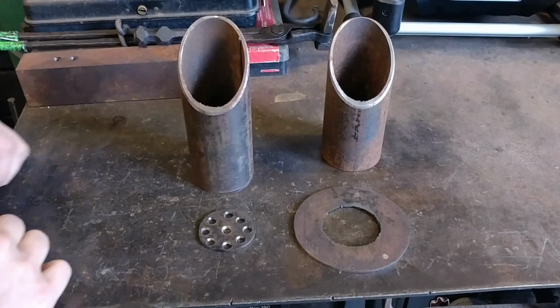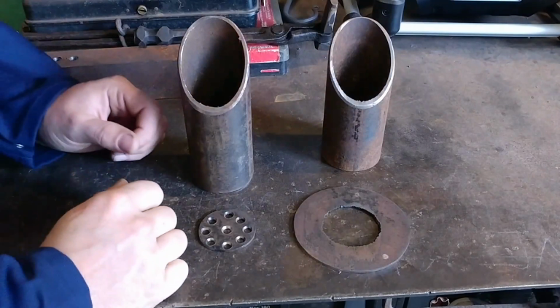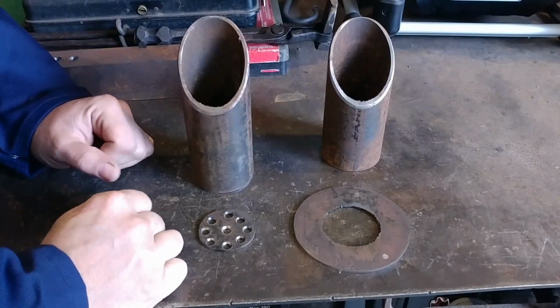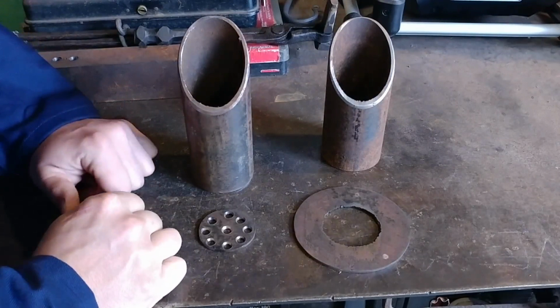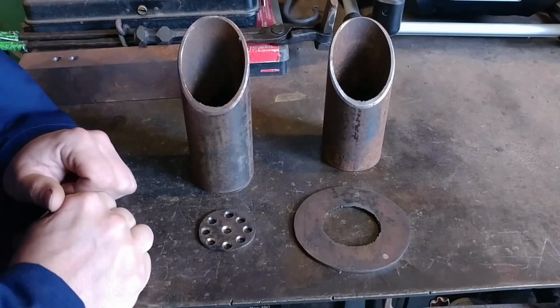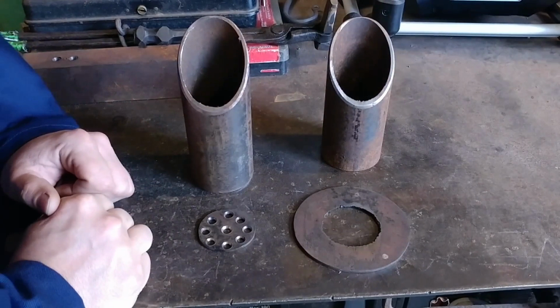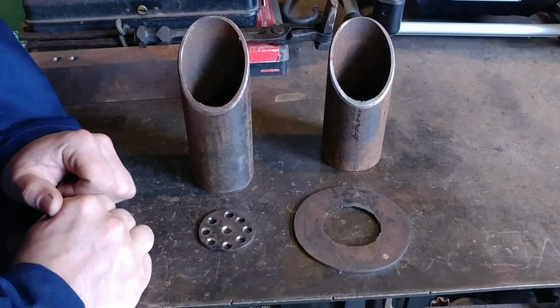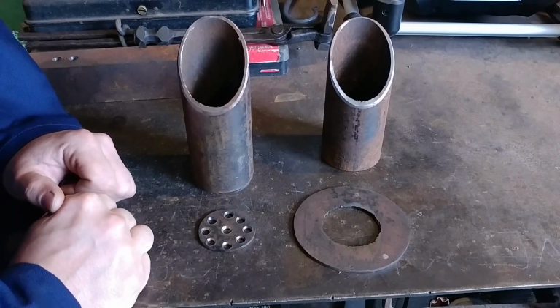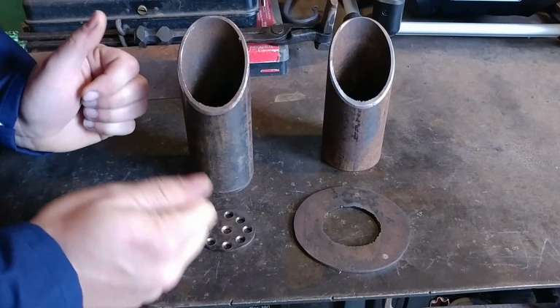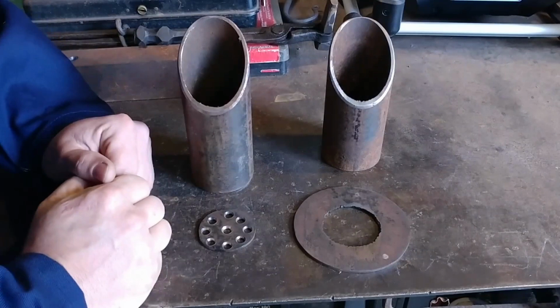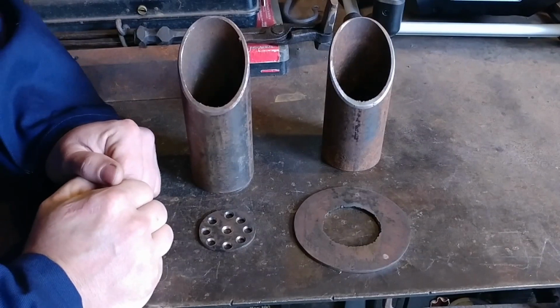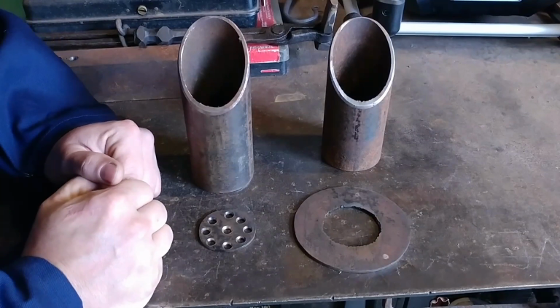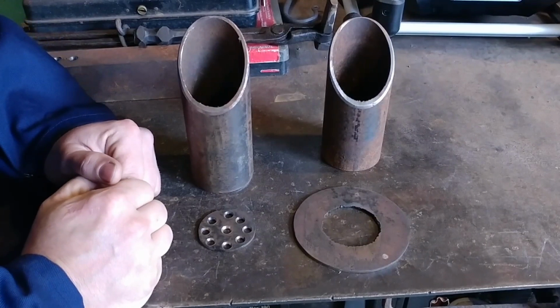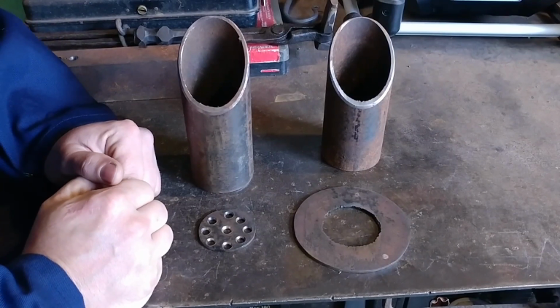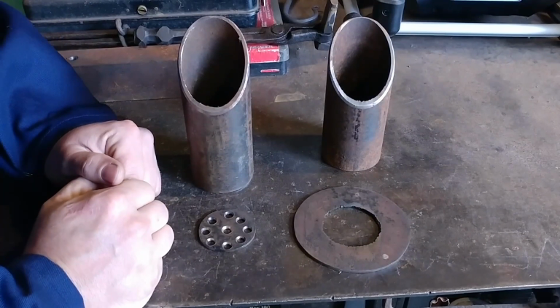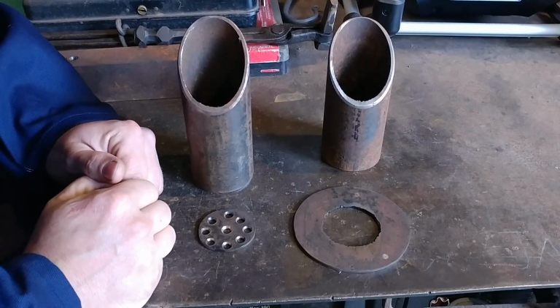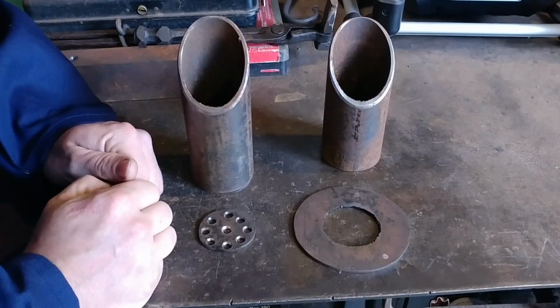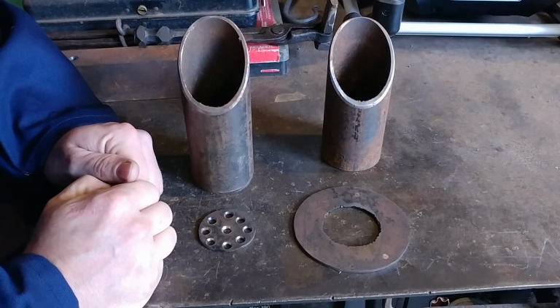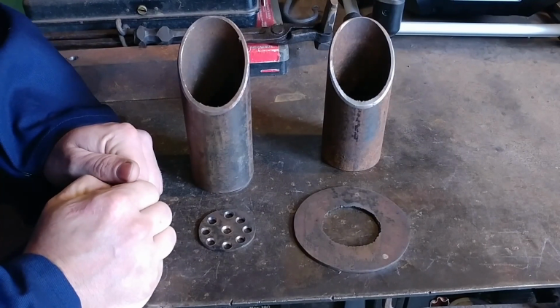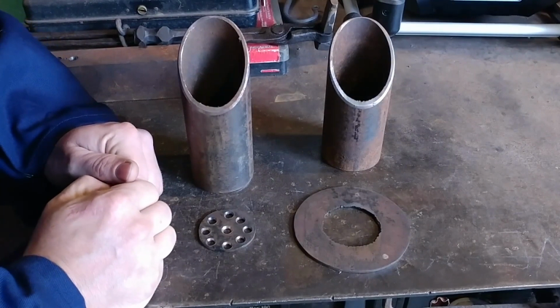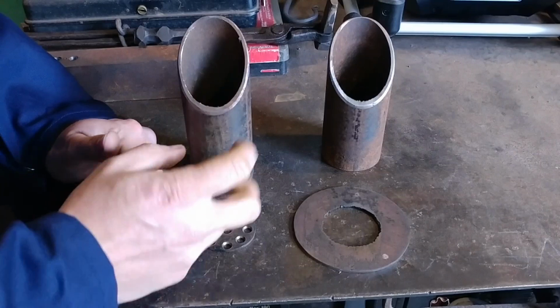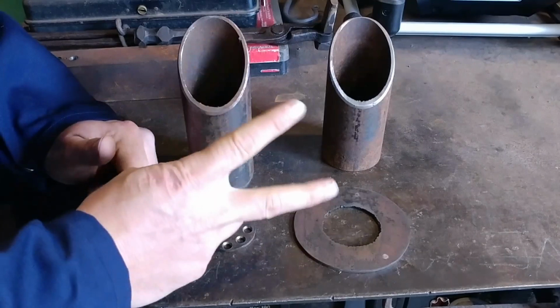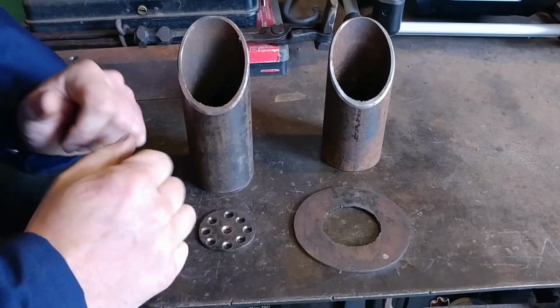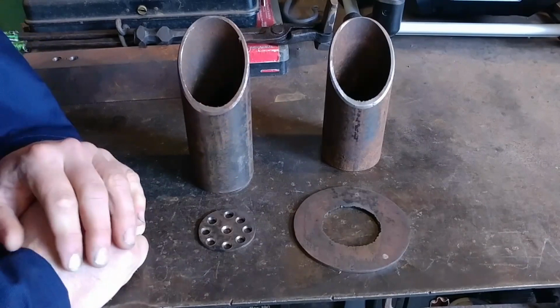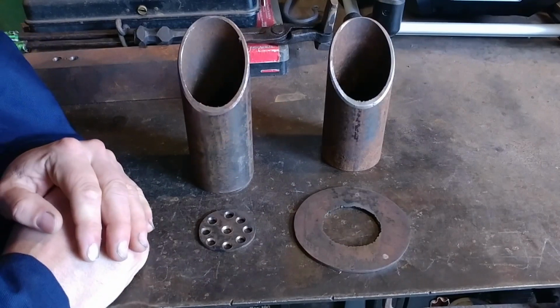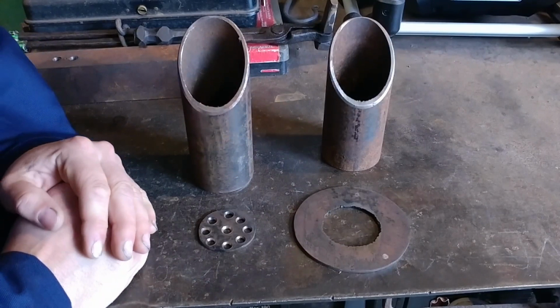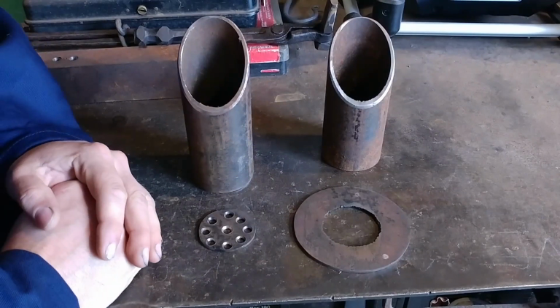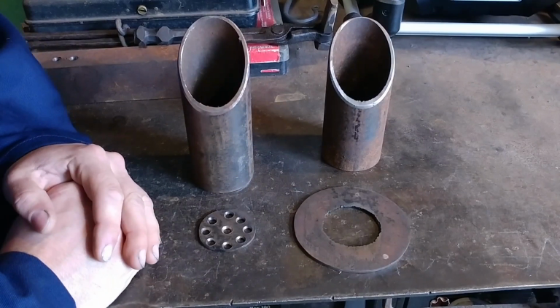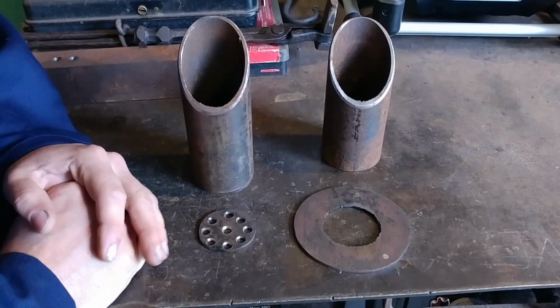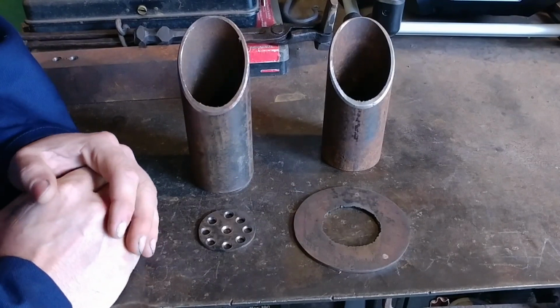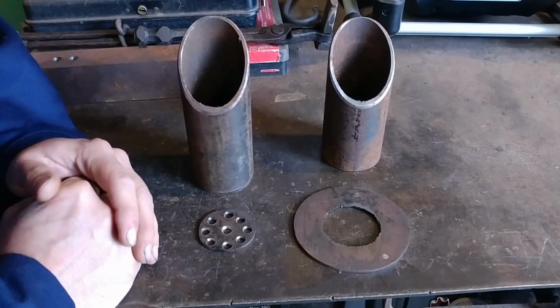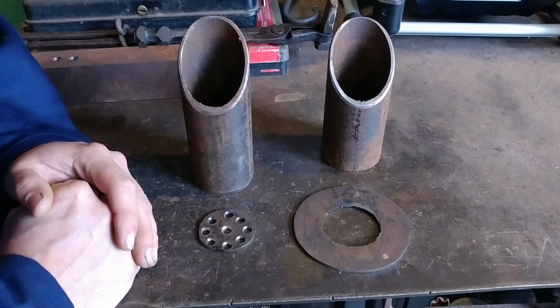Hello everyone, welcome back to the workshop. Today I'm going to be starting my burner build. I'm going to do this in about a two-part series, and then we will see how it goes from there.